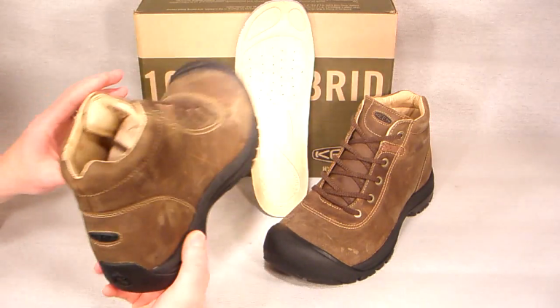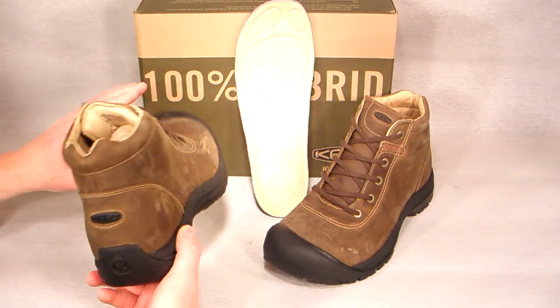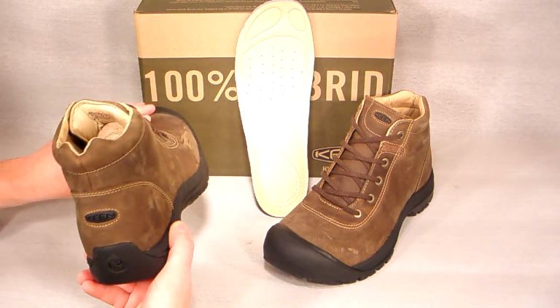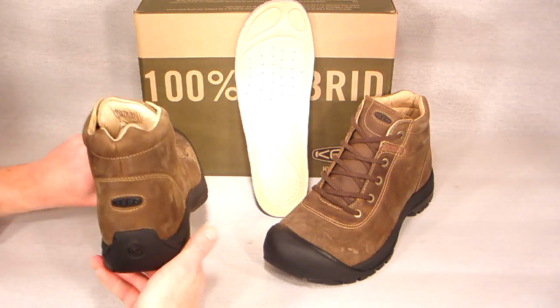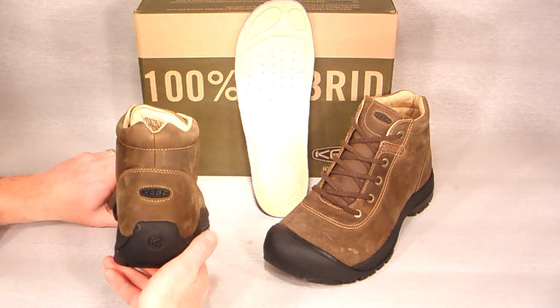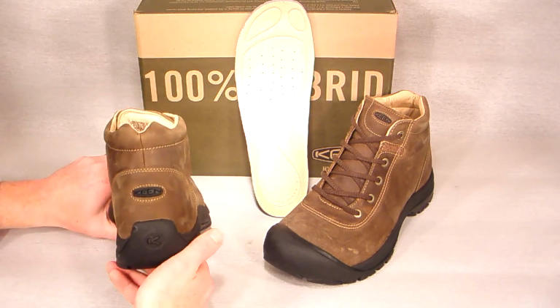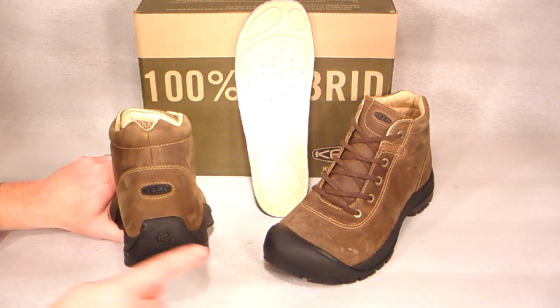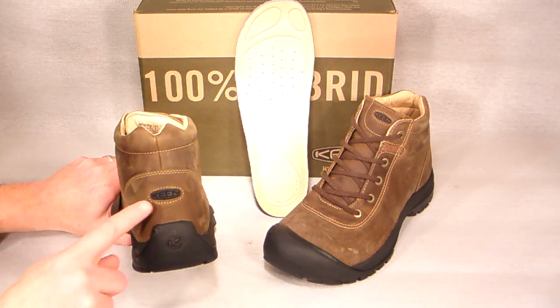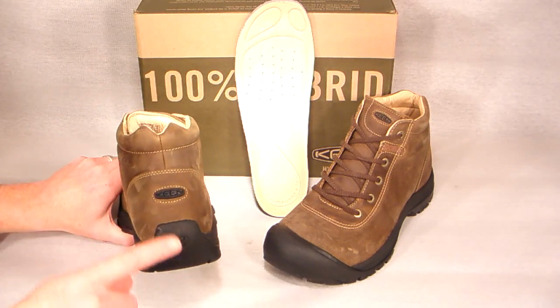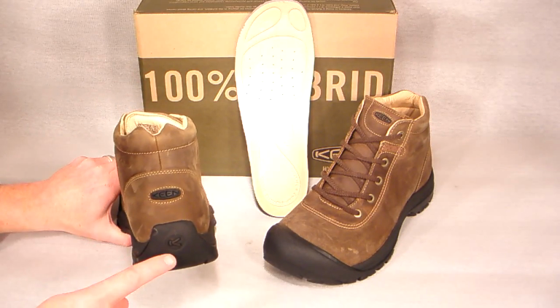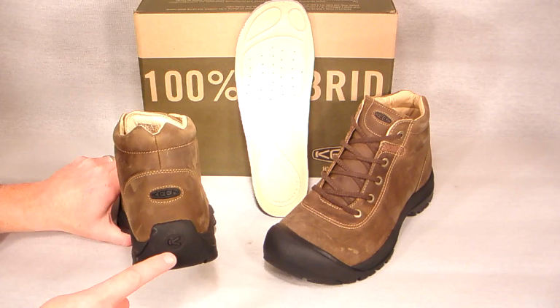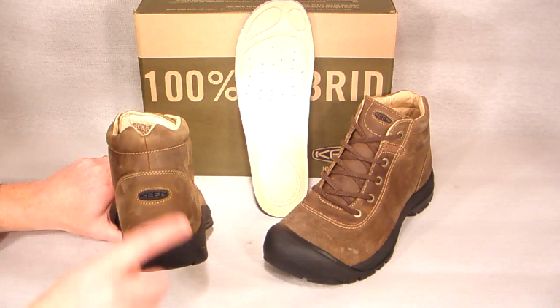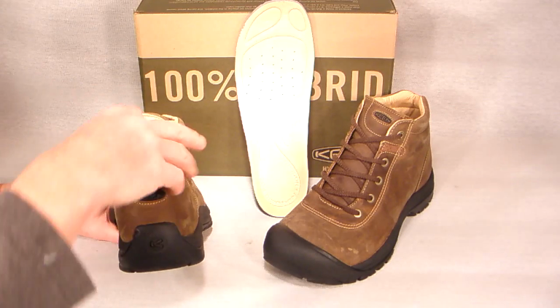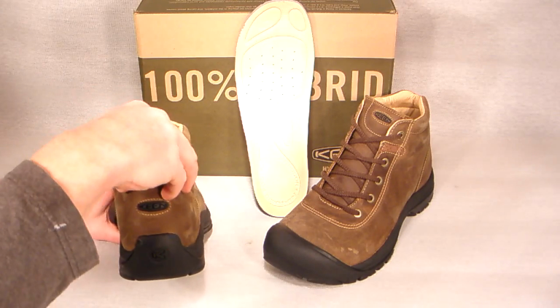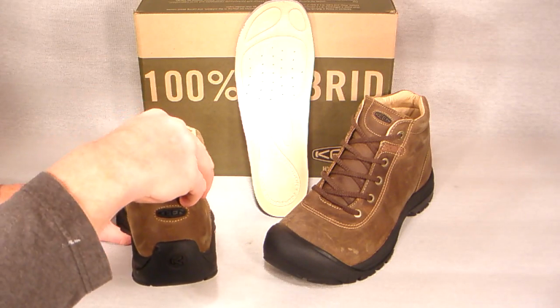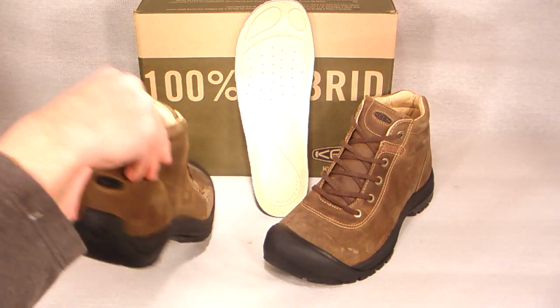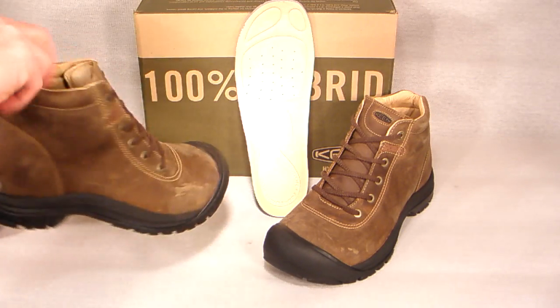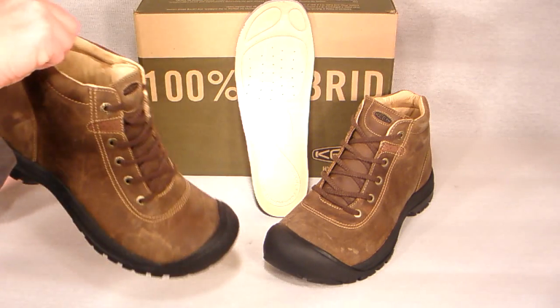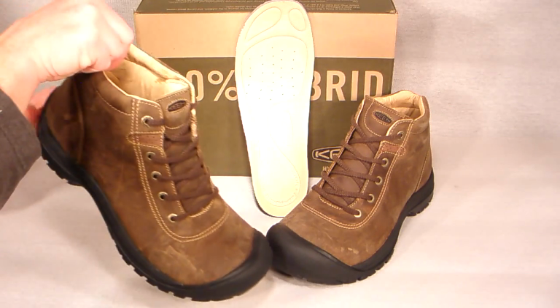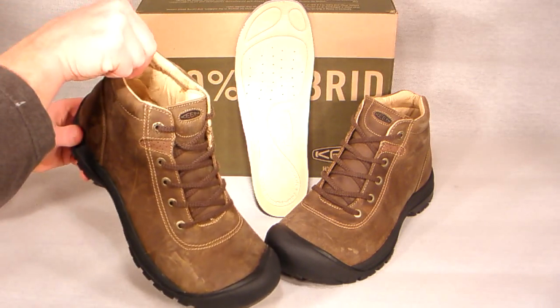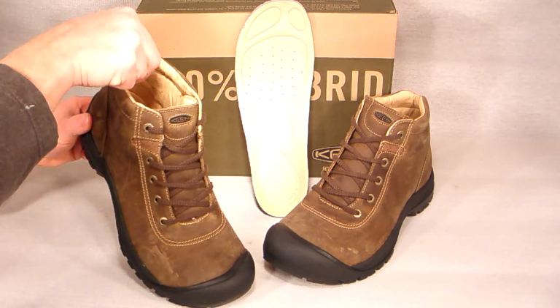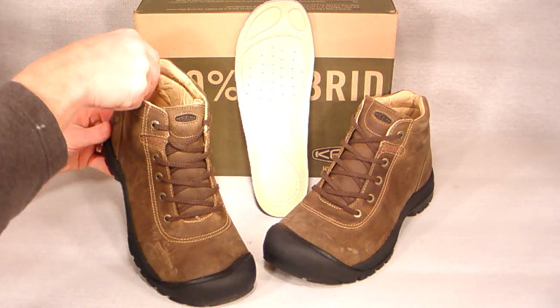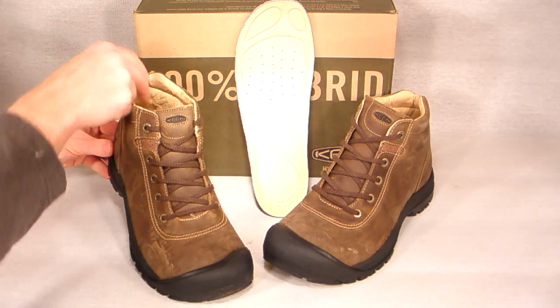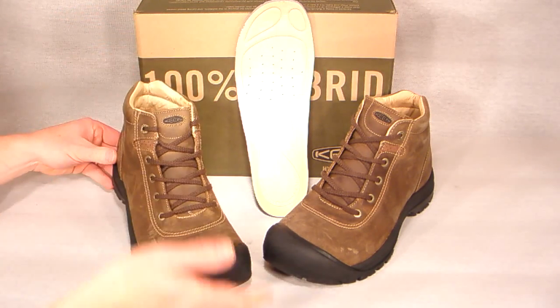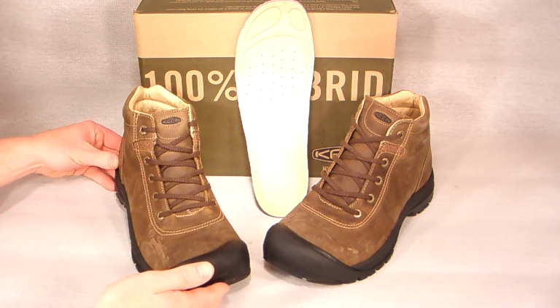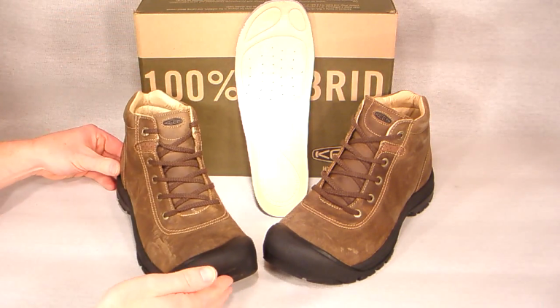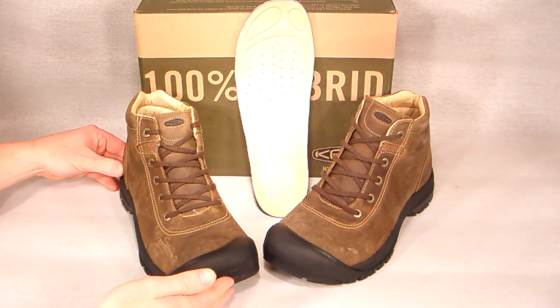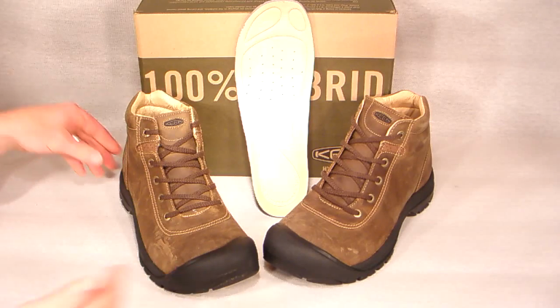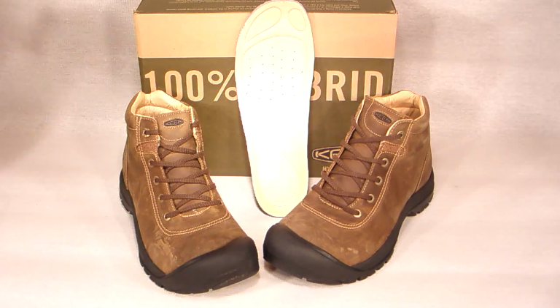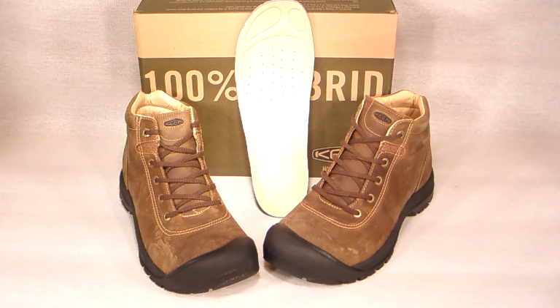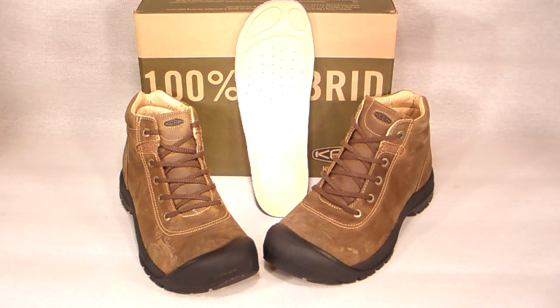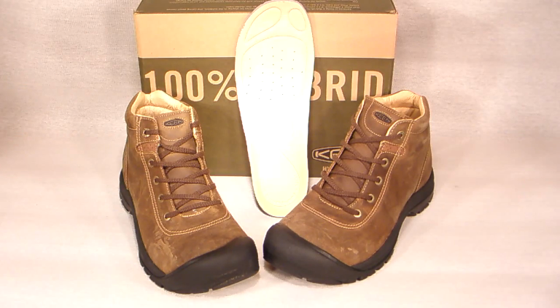Remember, everything from the ShoePlex is first quality, new-in-box, never factory seconds. Shipping is free in the lower 48 states and very reasonable around the world.